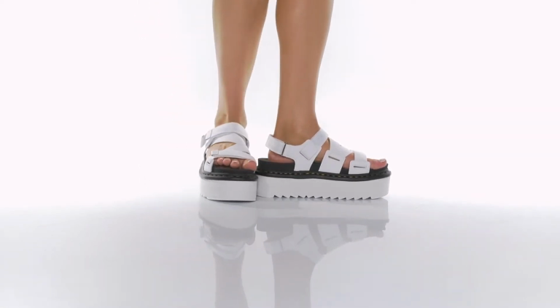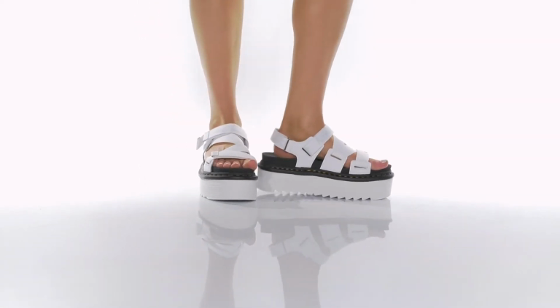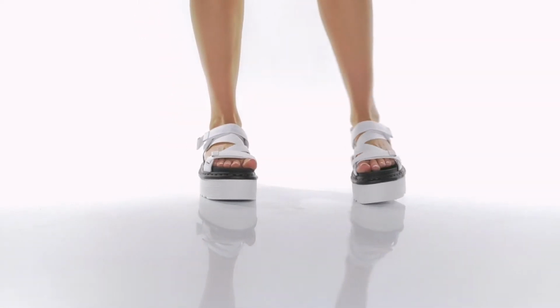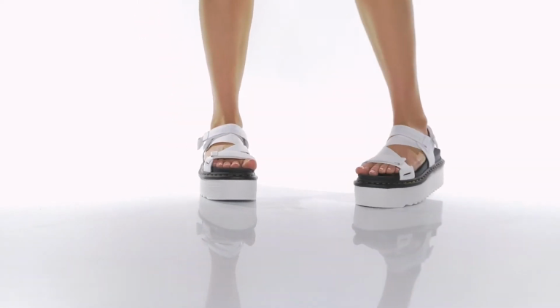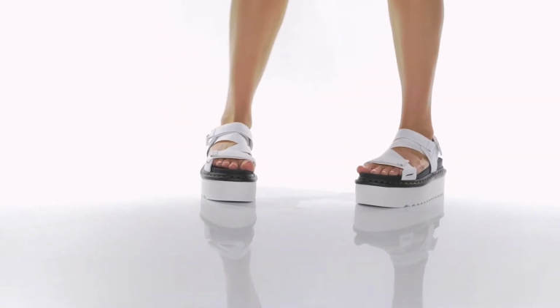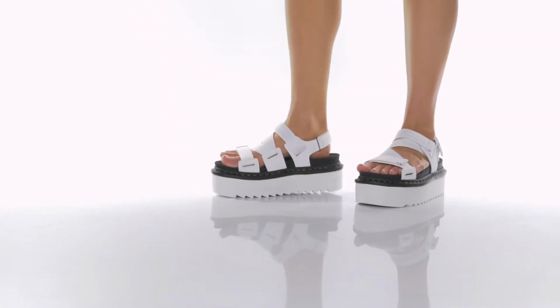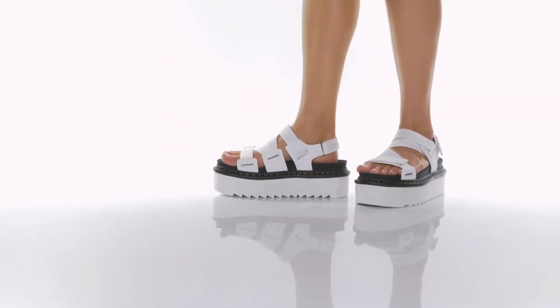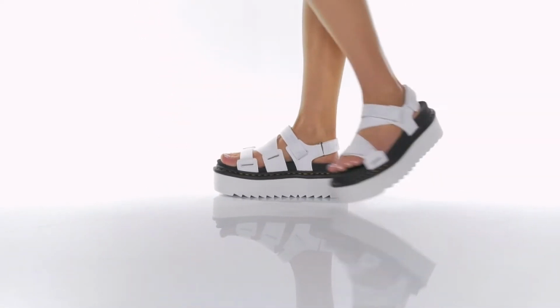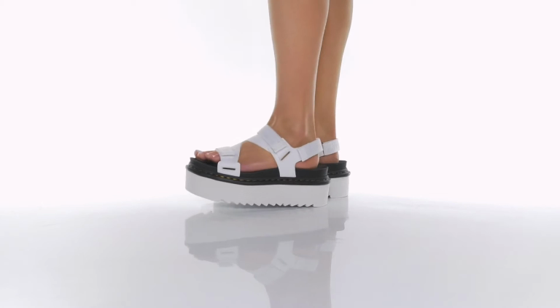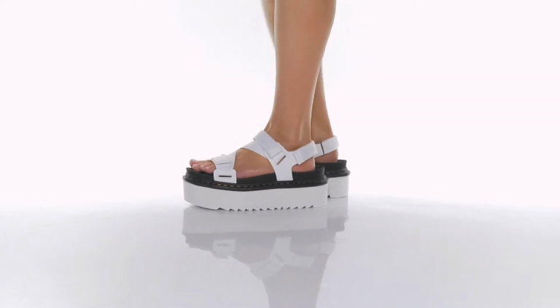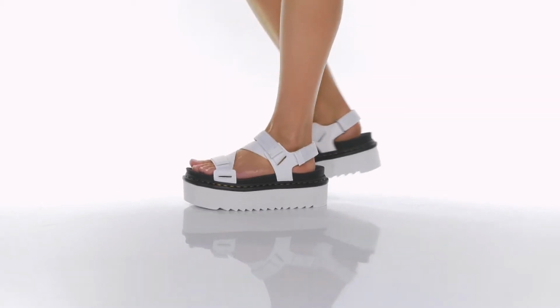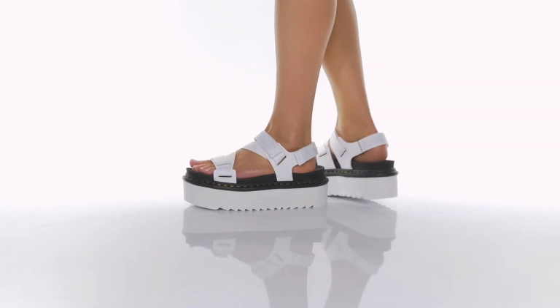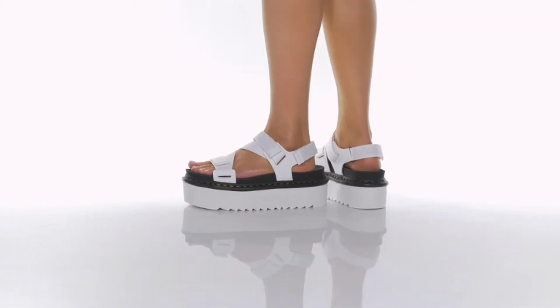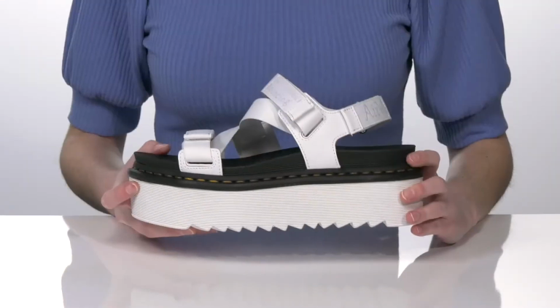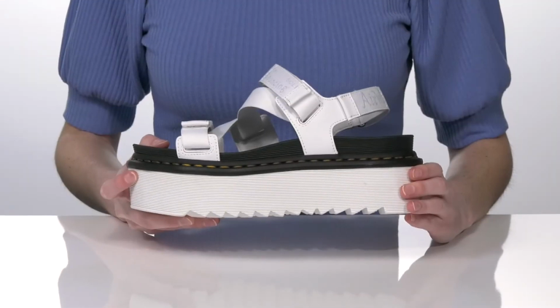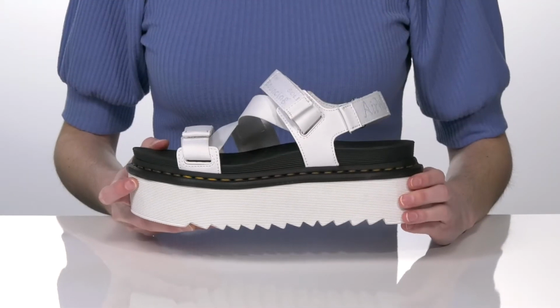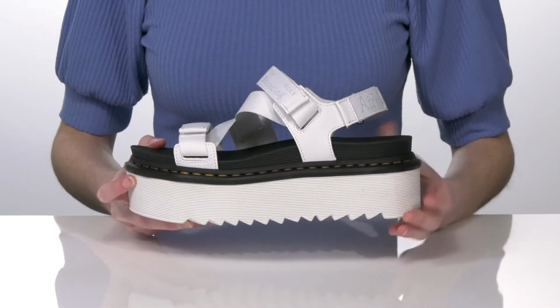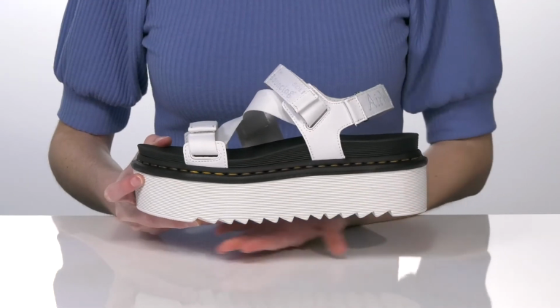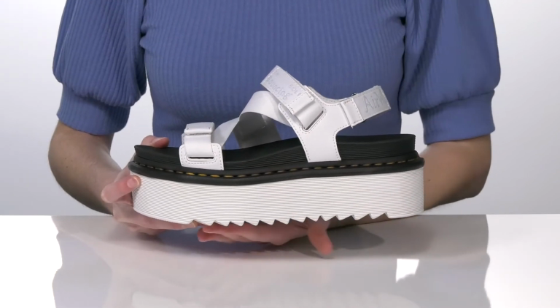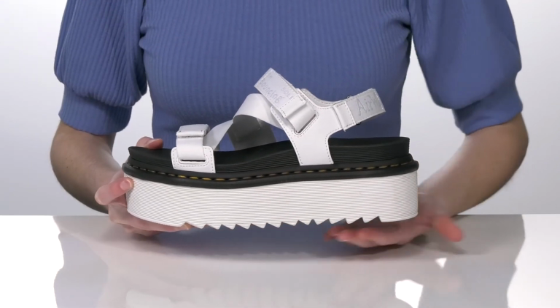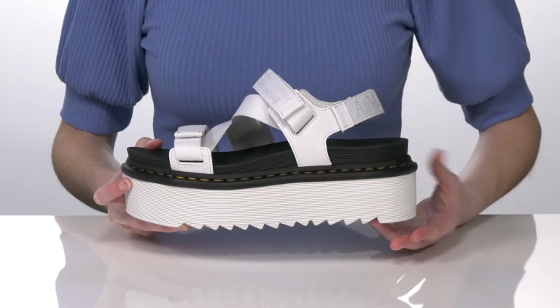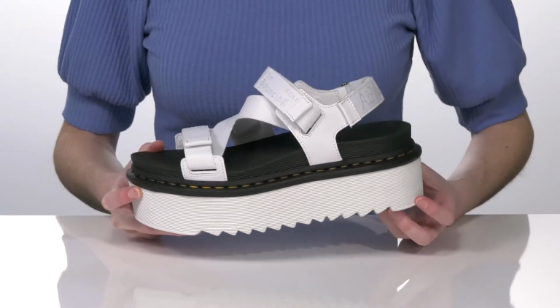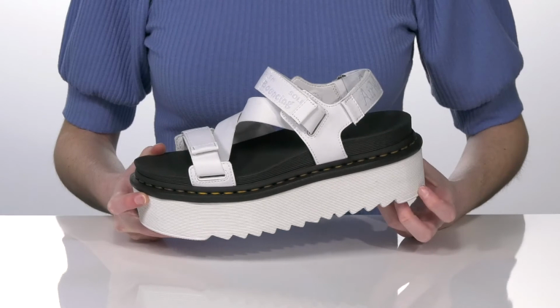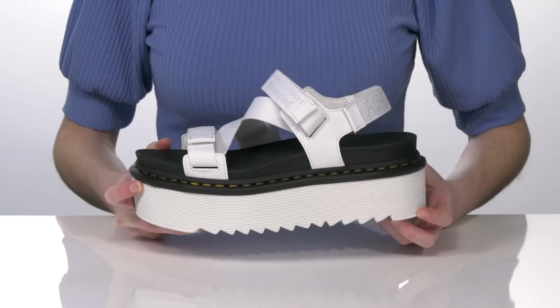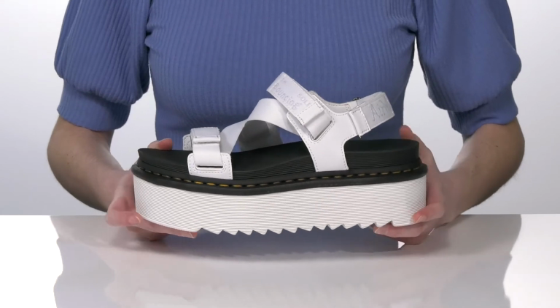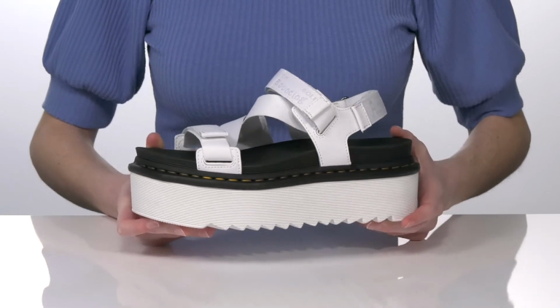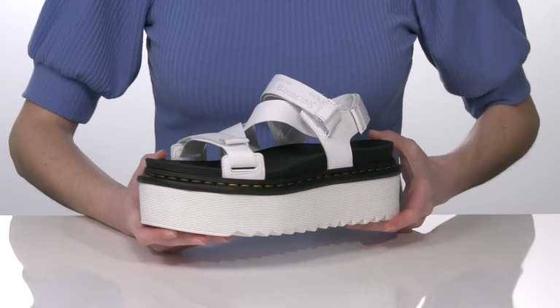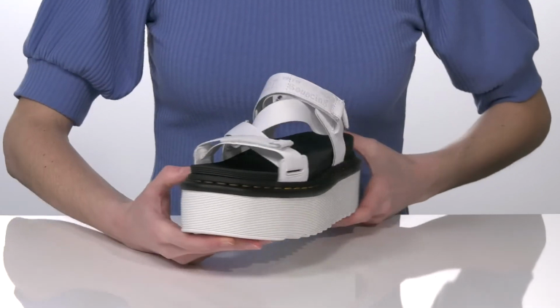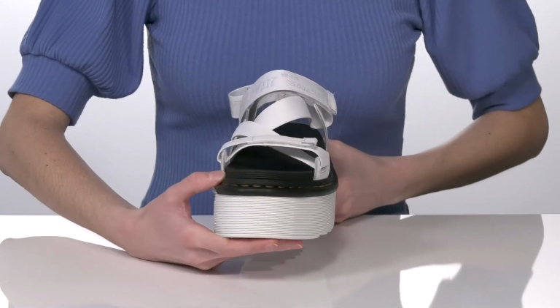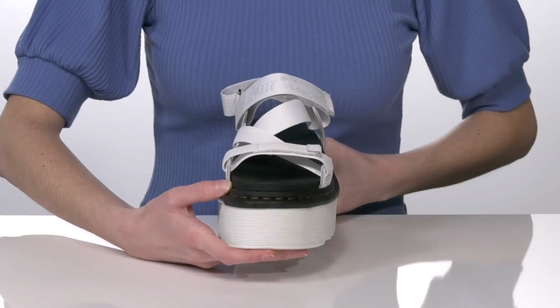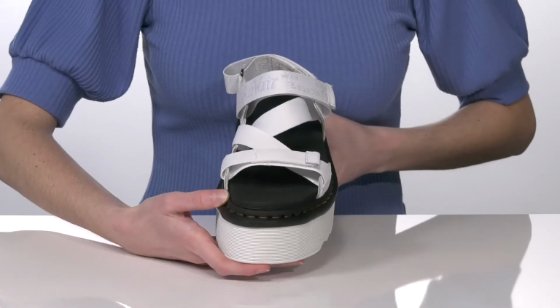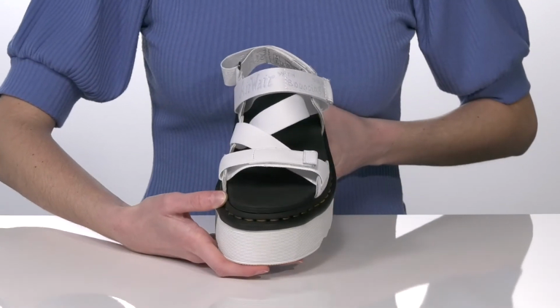These chunky sandals will instantly add edge to any outfit. The platform midsole is over two inches tall all the way around the shoe, and they have a strappy upper.